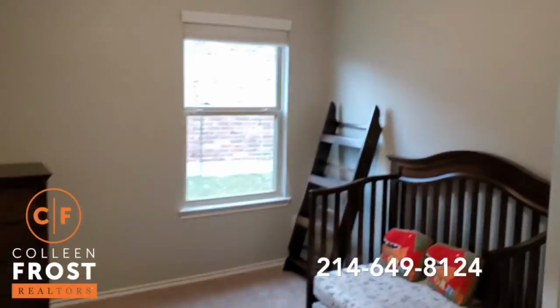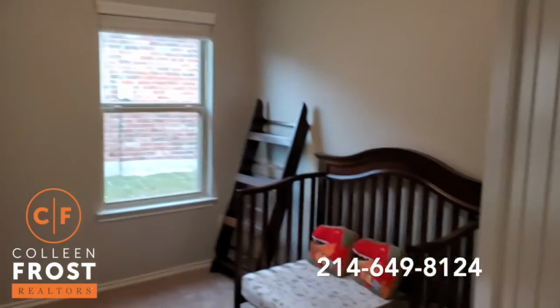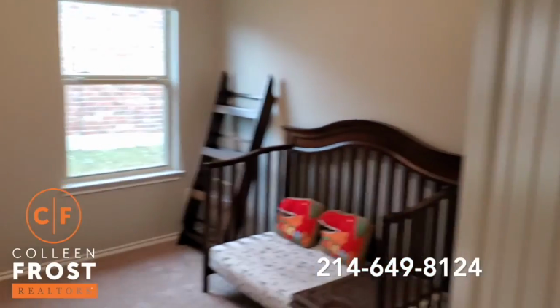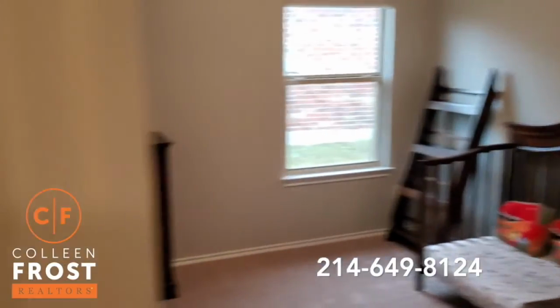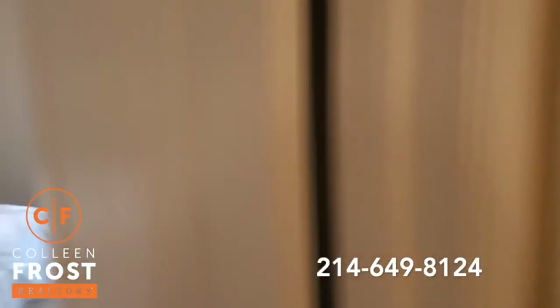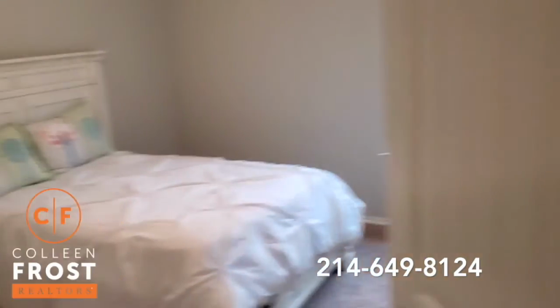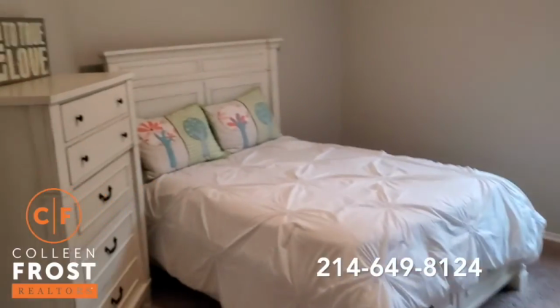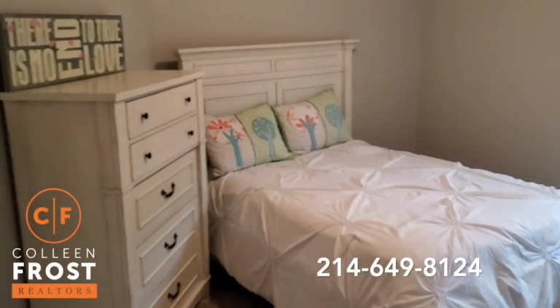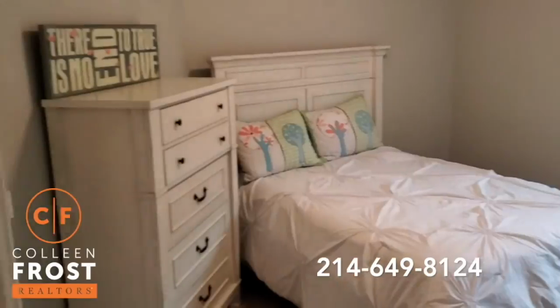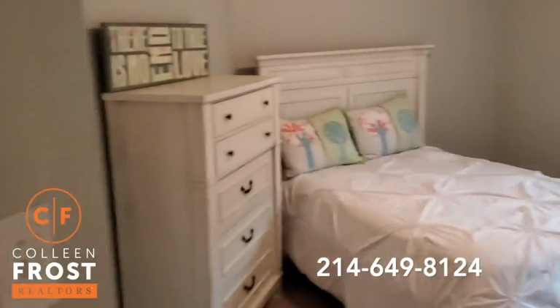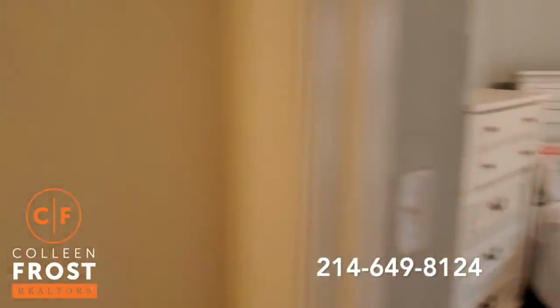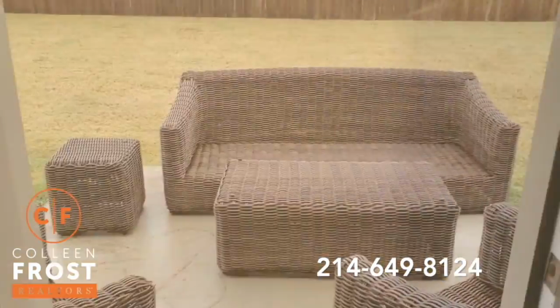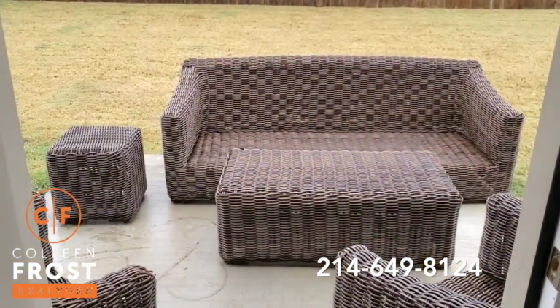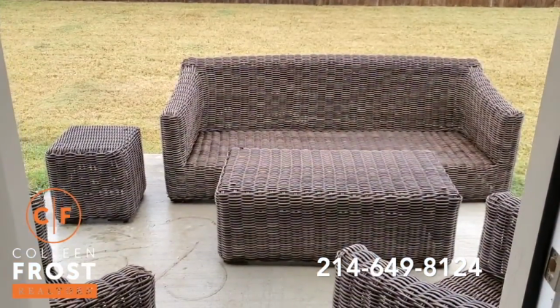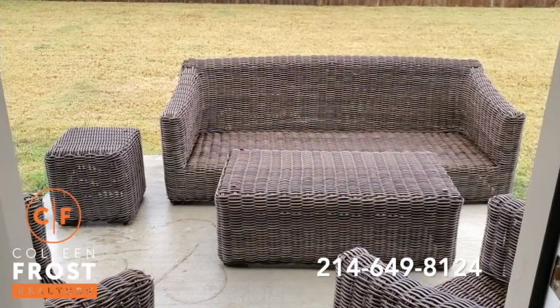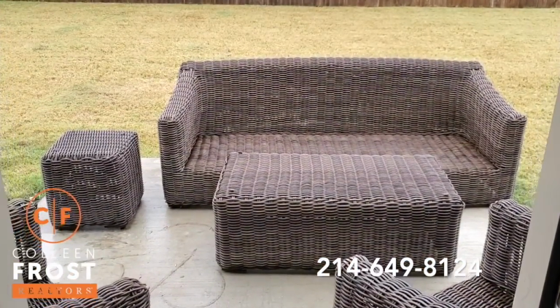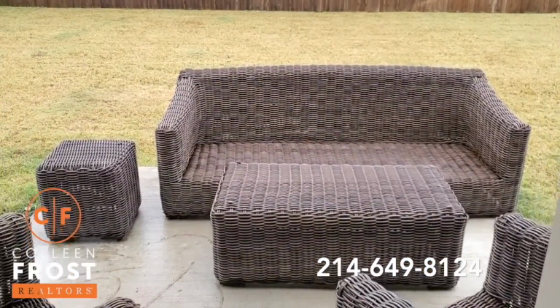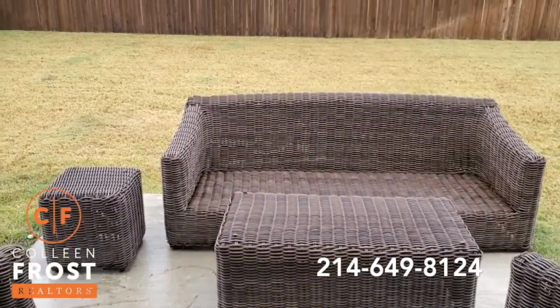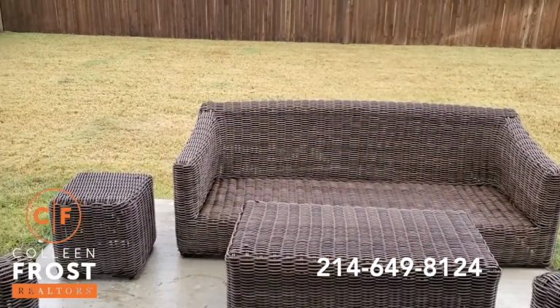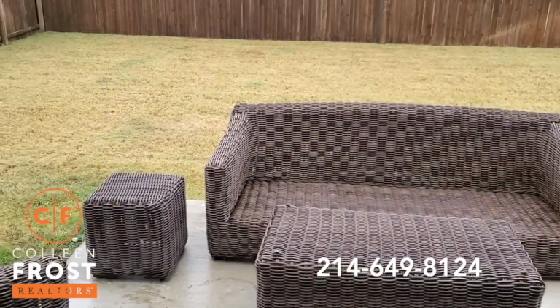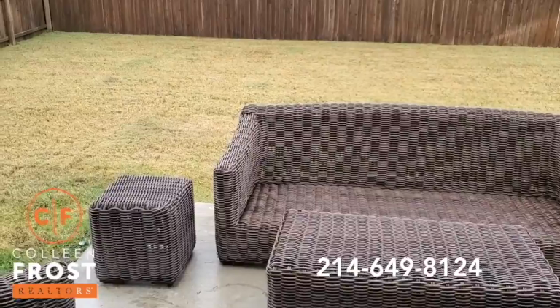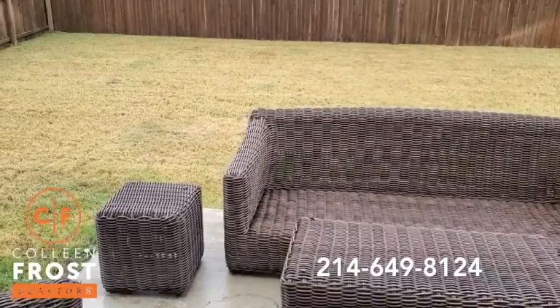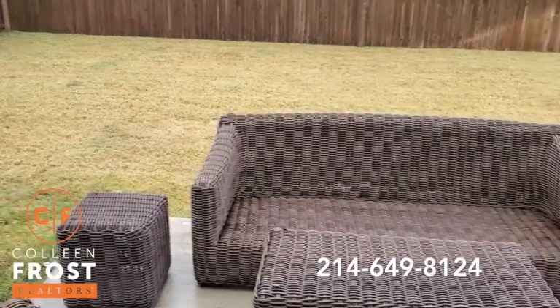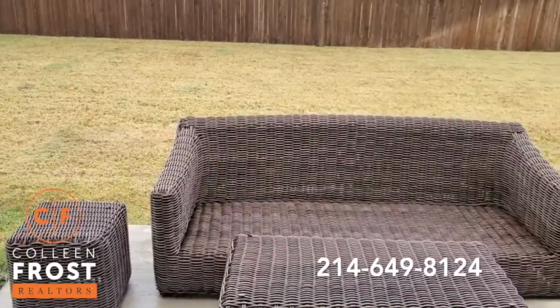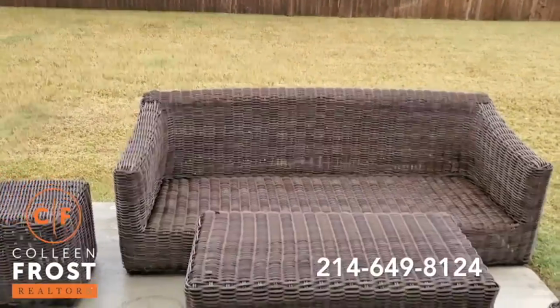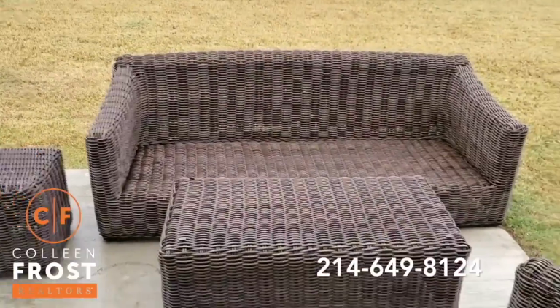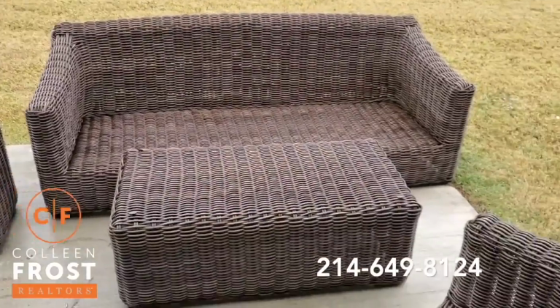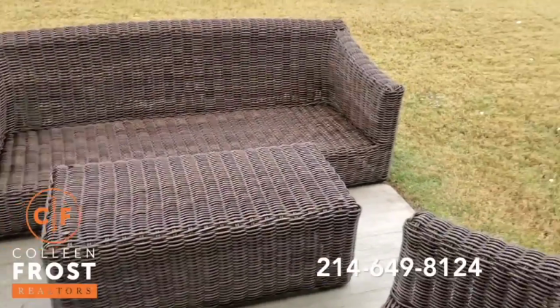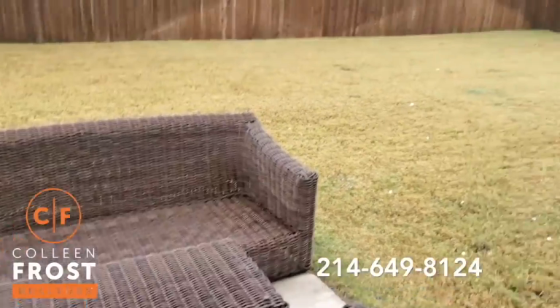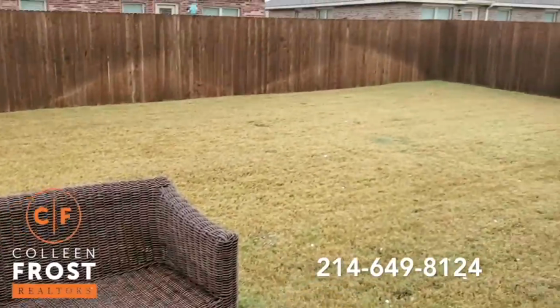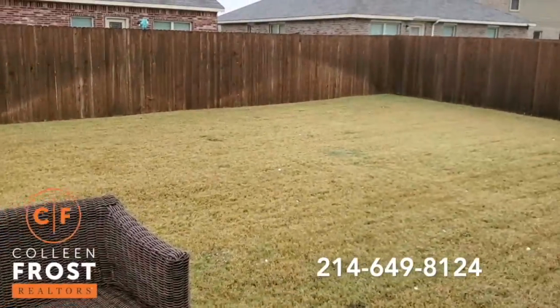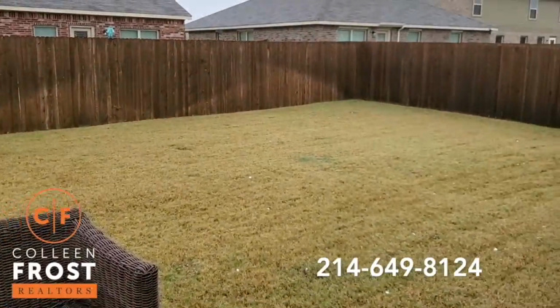Bedroom. And the fourth bedroom. Here we have a really good sized backyard with a nice patio and then a wood fence.